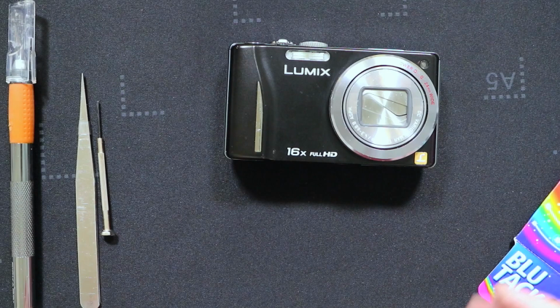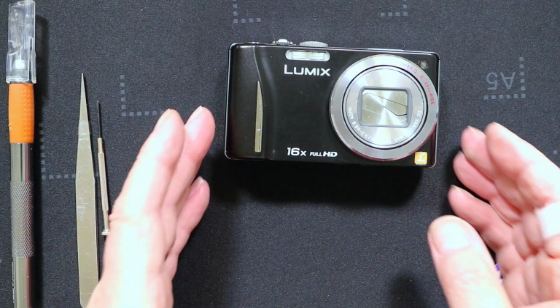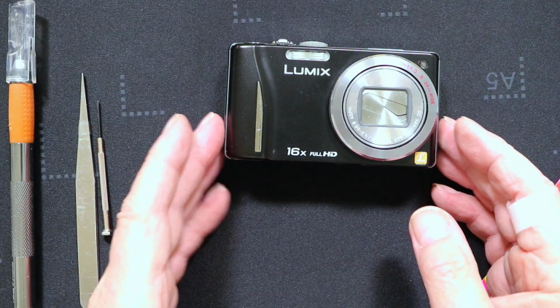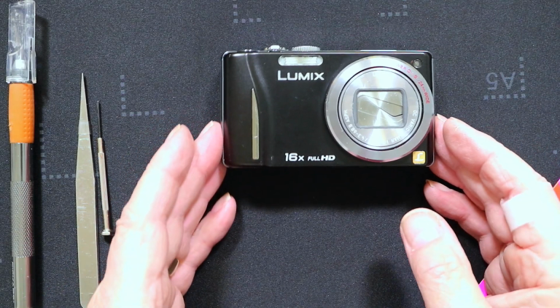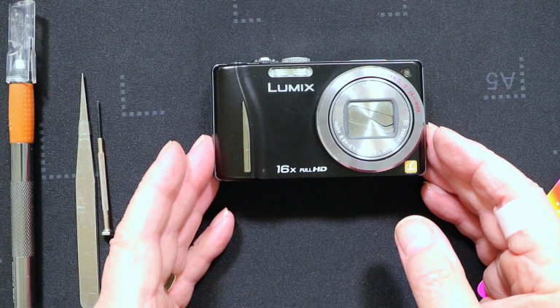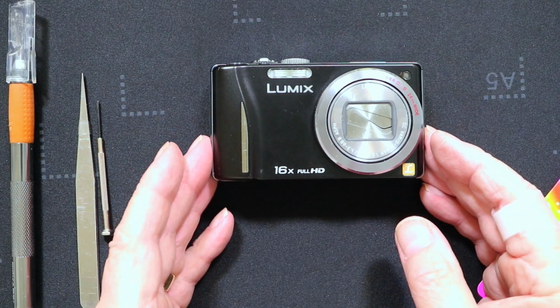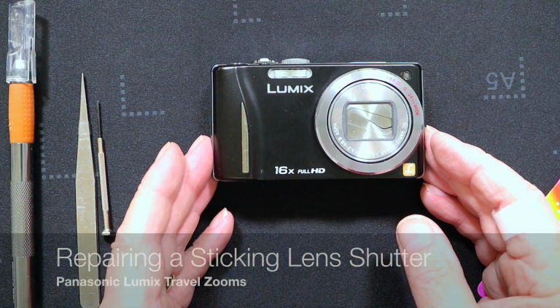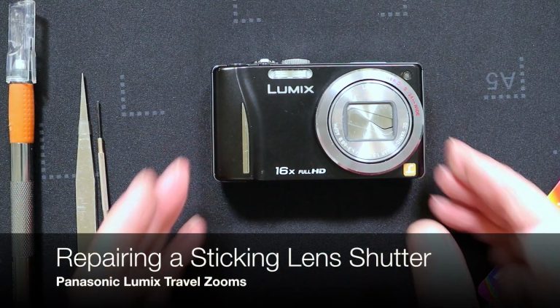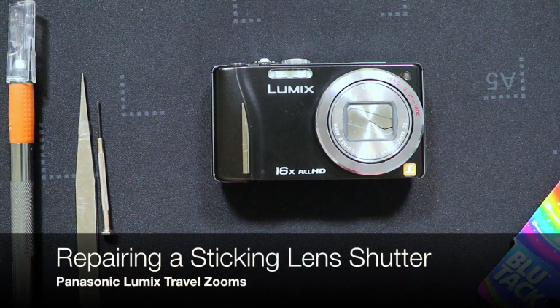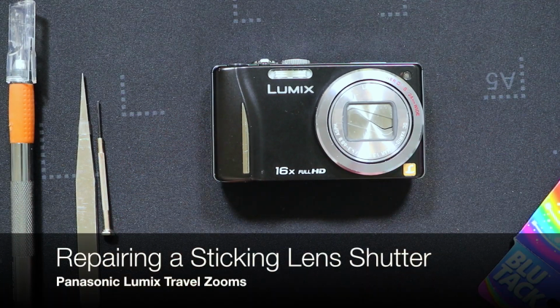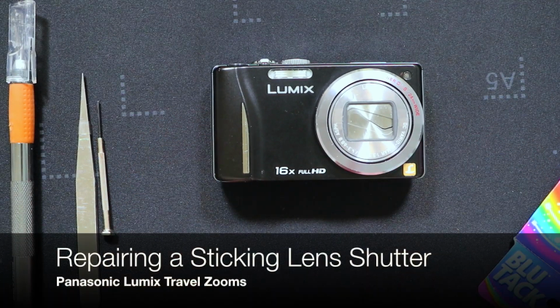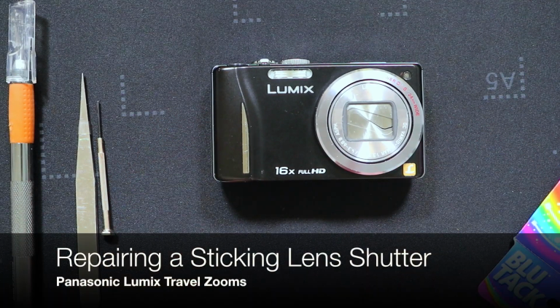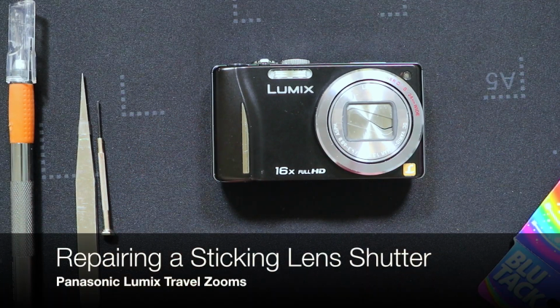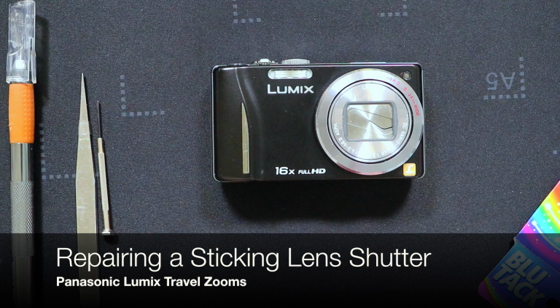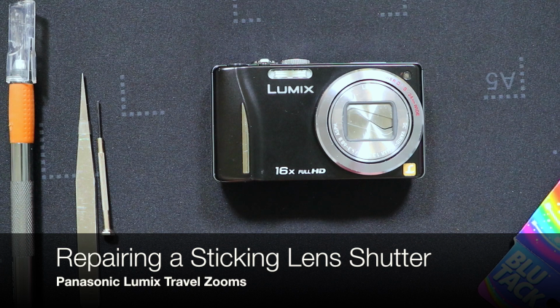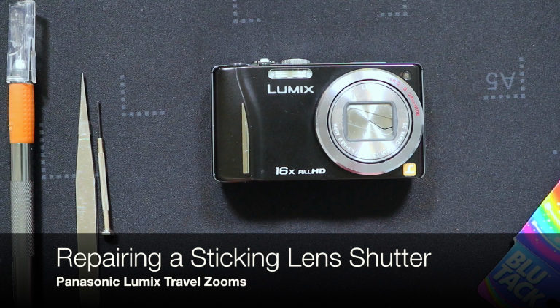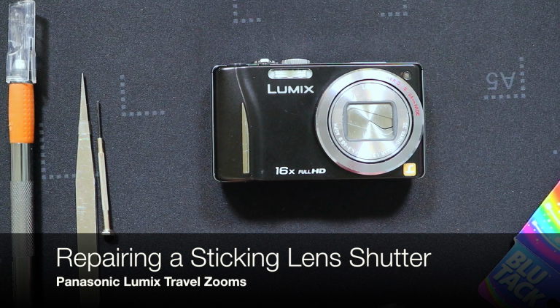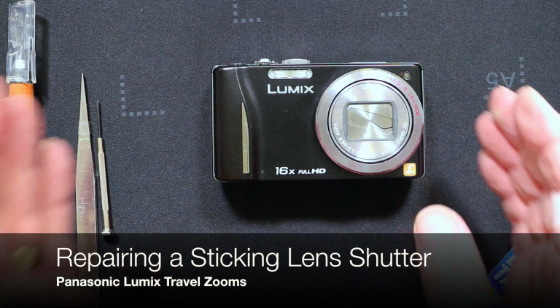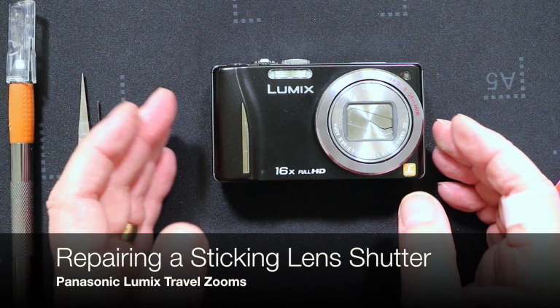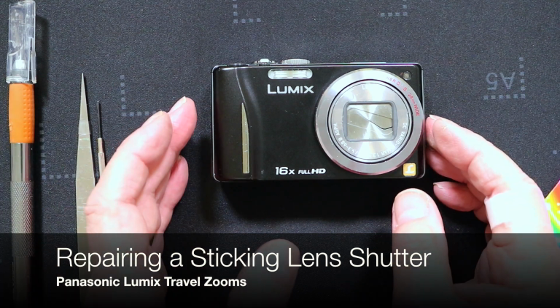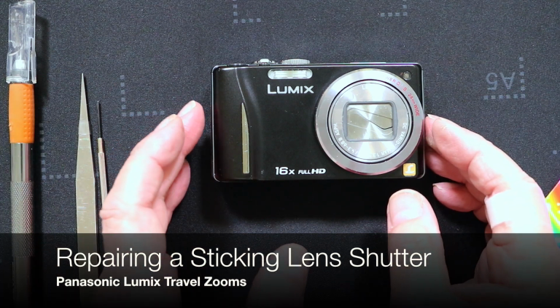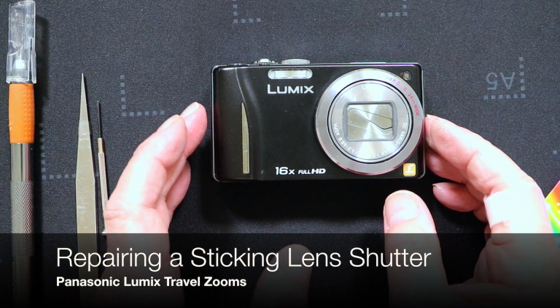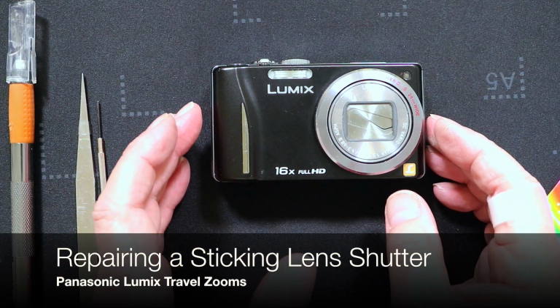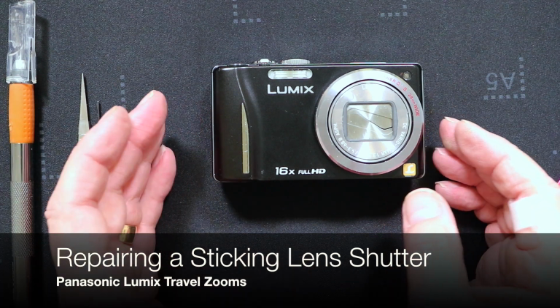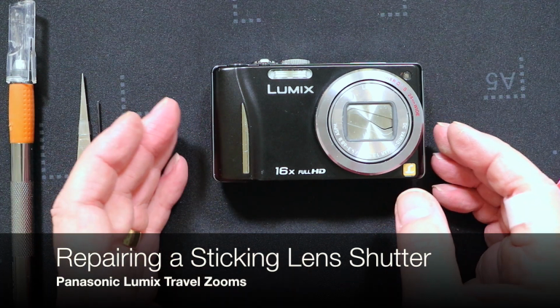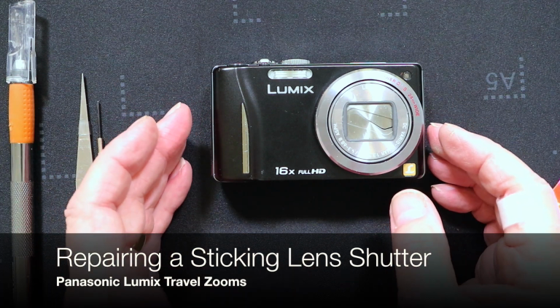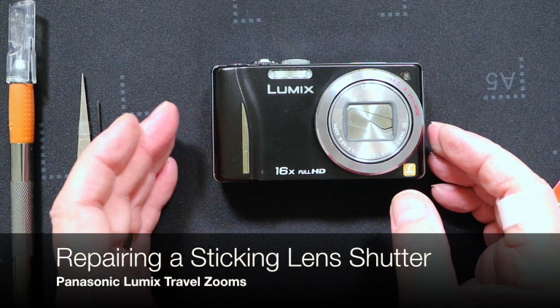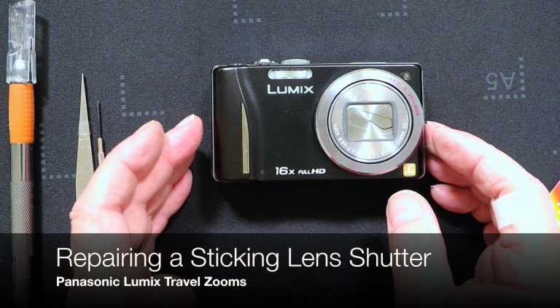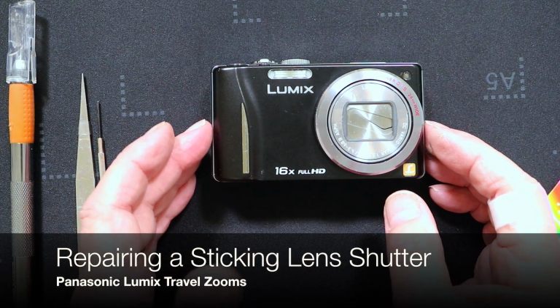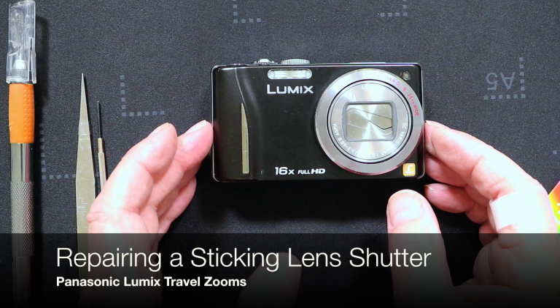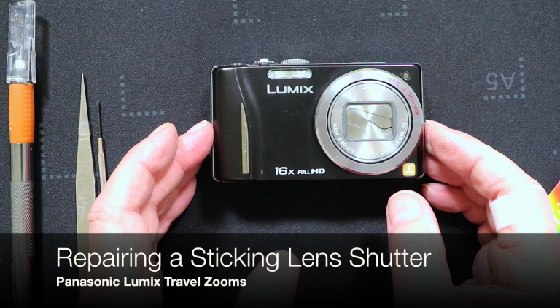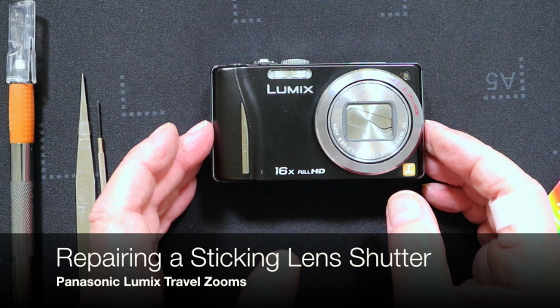Hello, I'm Graham, and welcome to this video. In this particular video I've got a Panasonic Lumix TZ20 — I think that's the ZS10 in the American market.